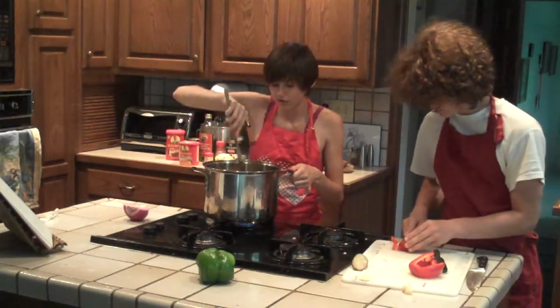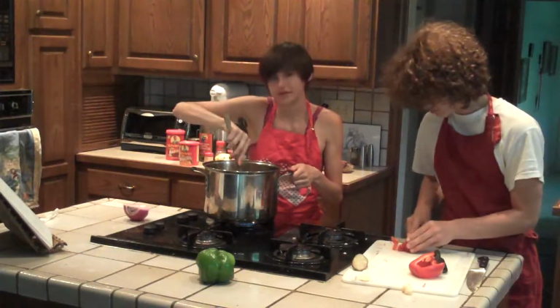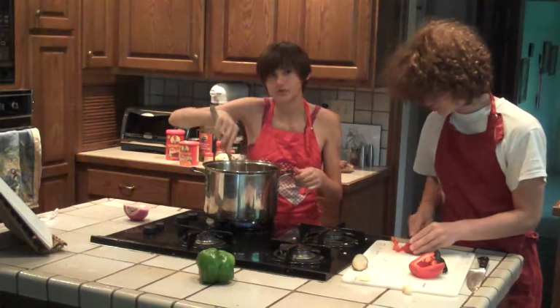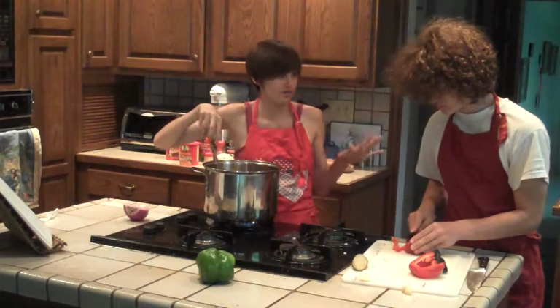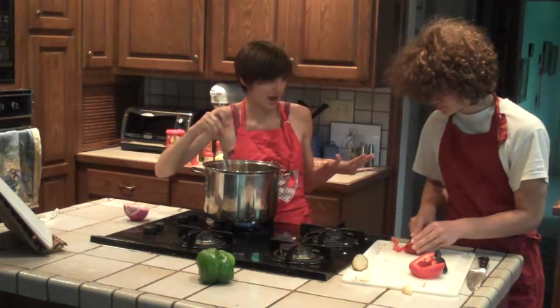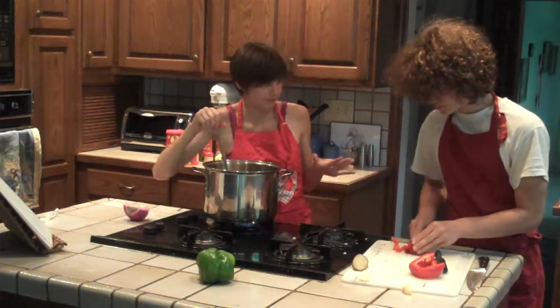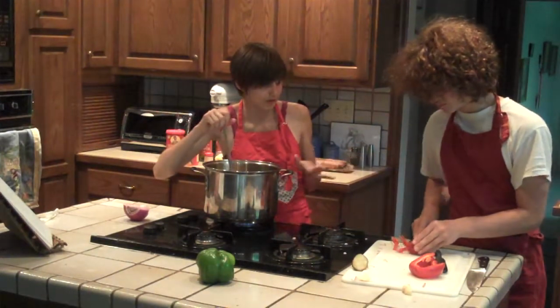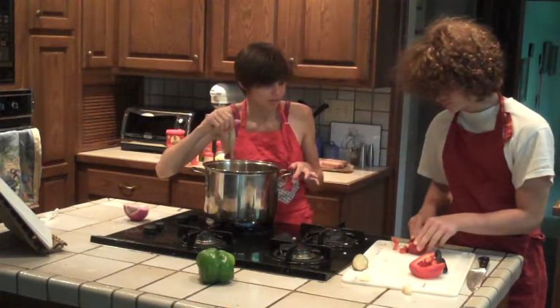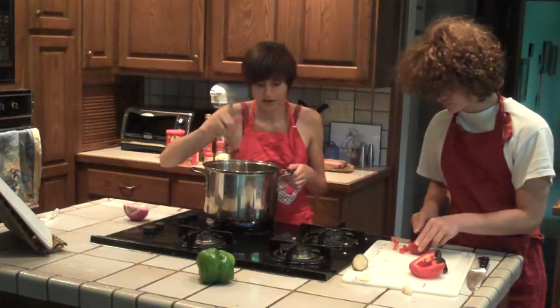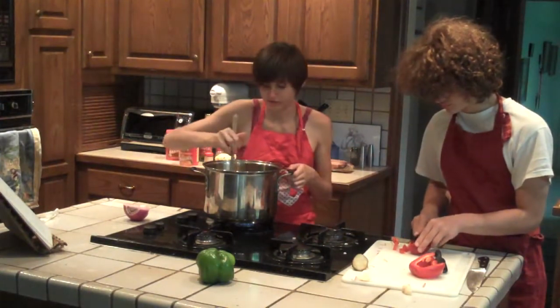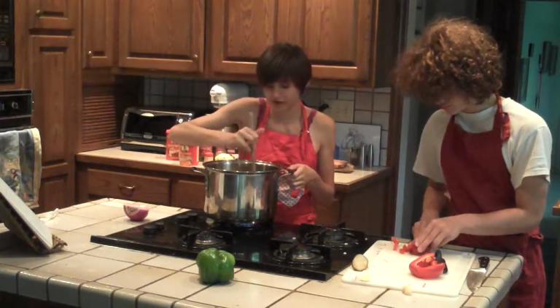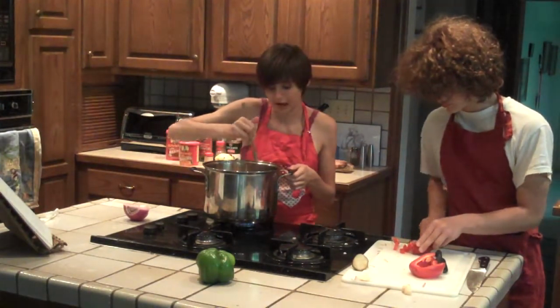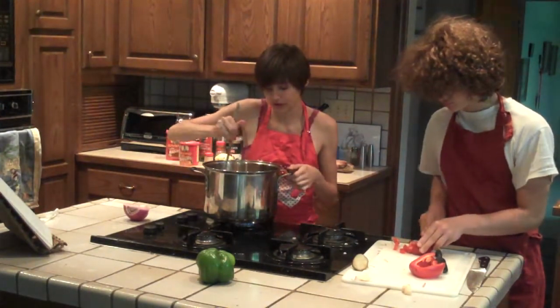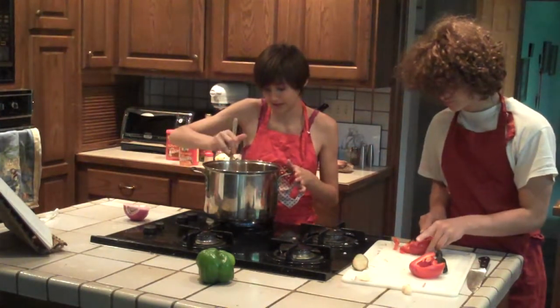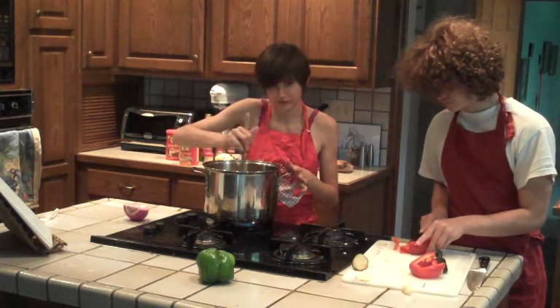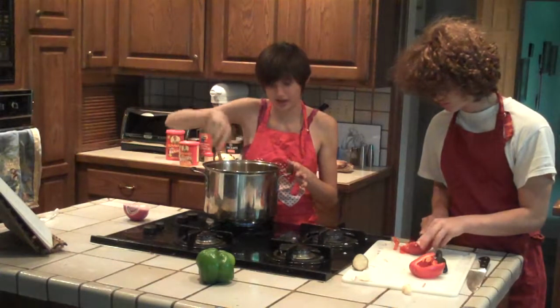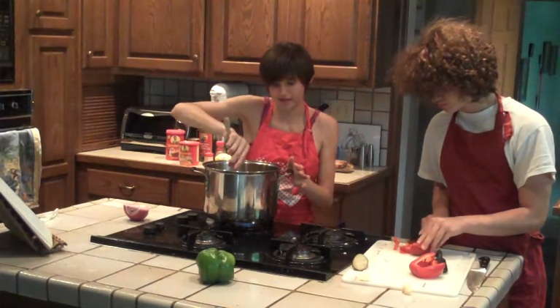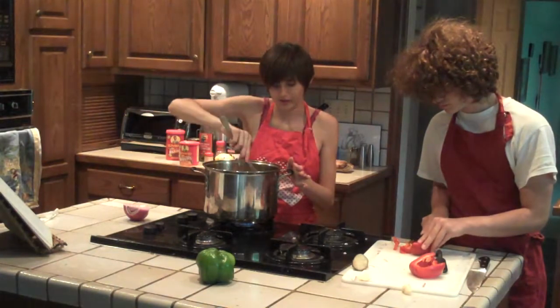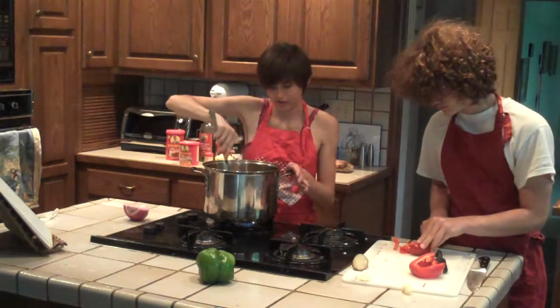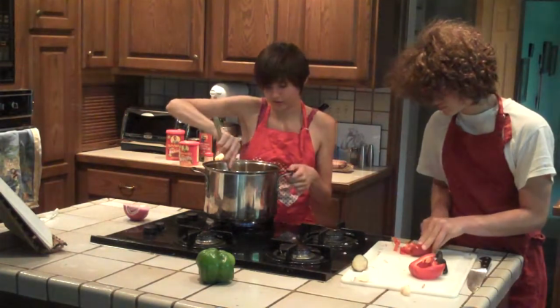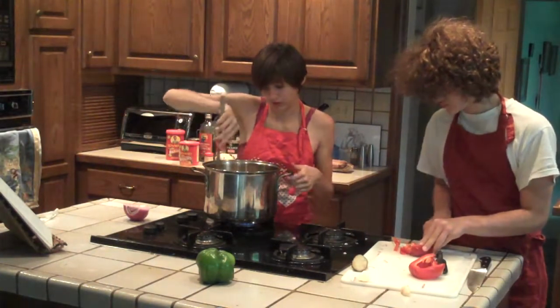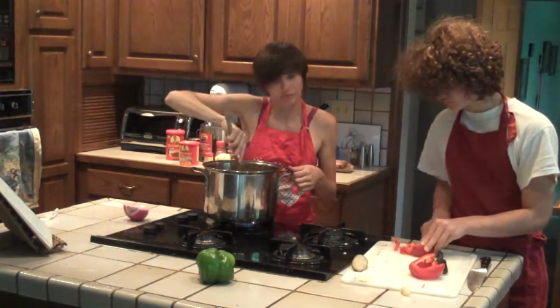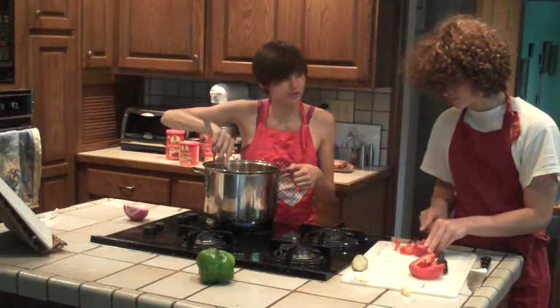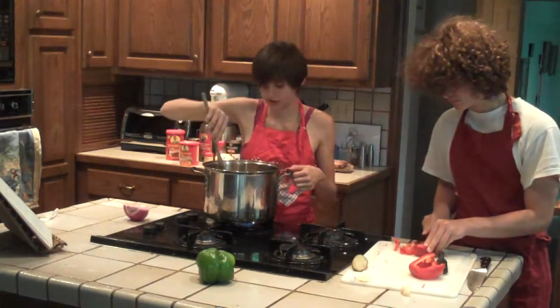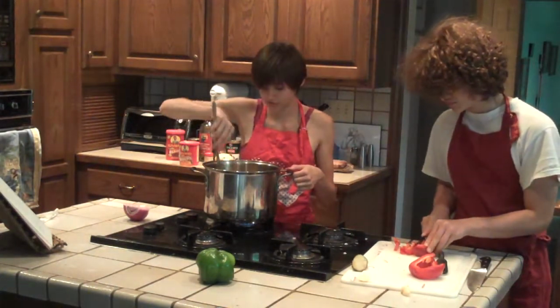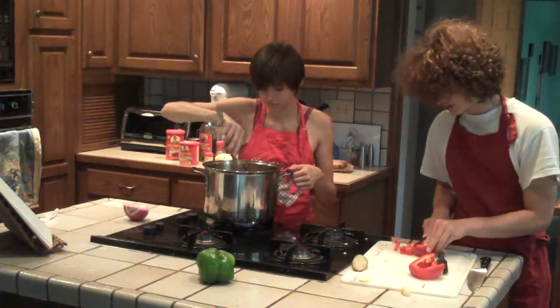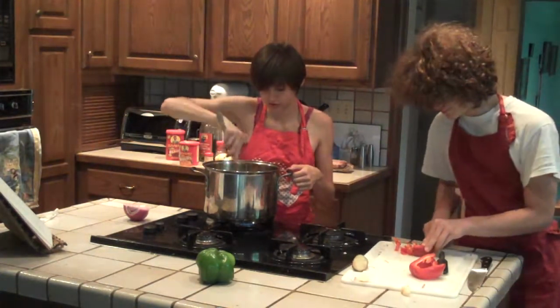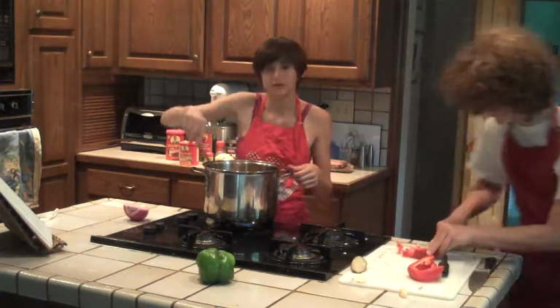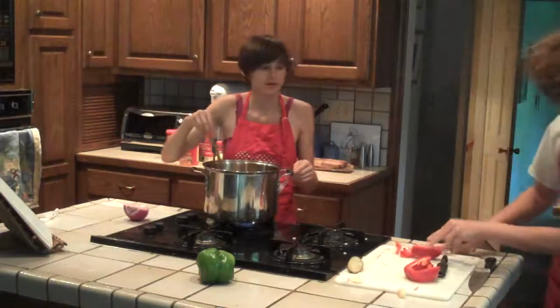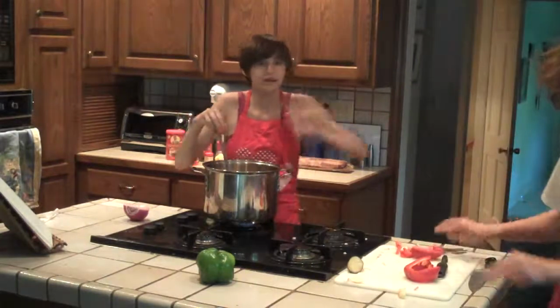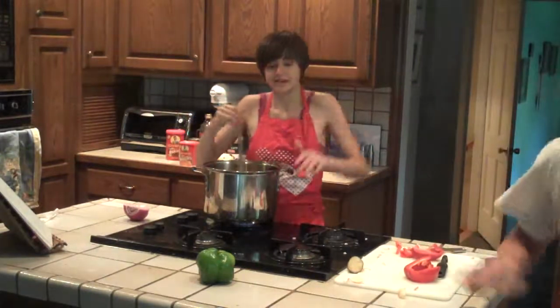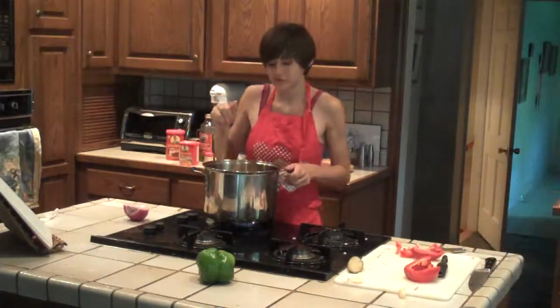I think we should go right now because we can come back when everything is simmering and it's just almost ready. Does that sound good to you? Okay. See you soon.